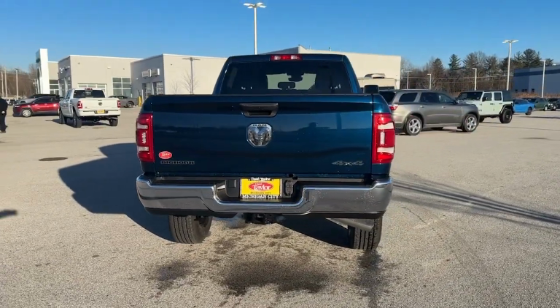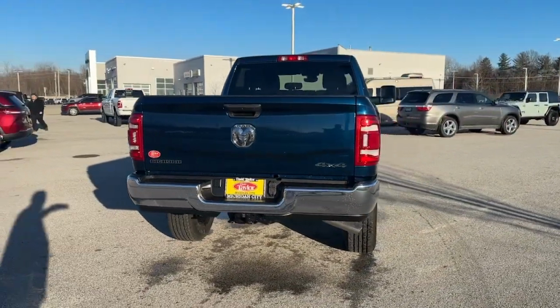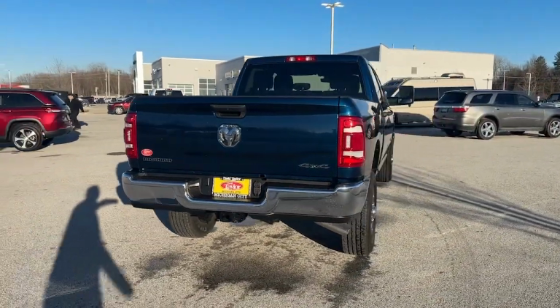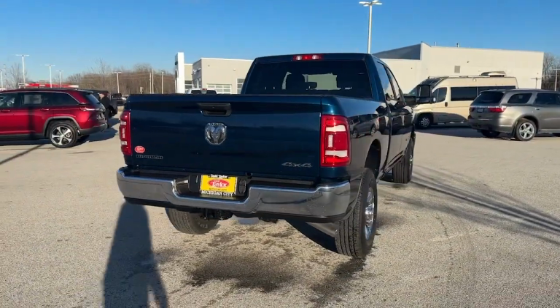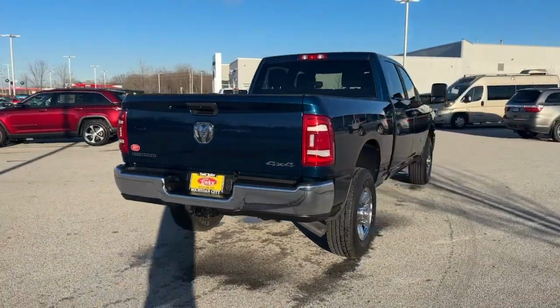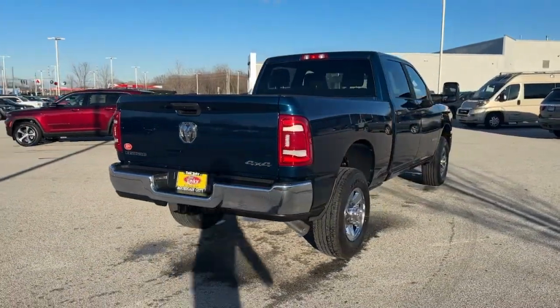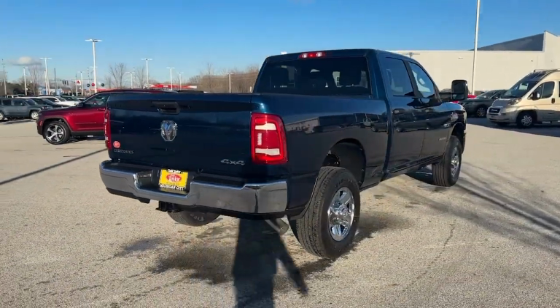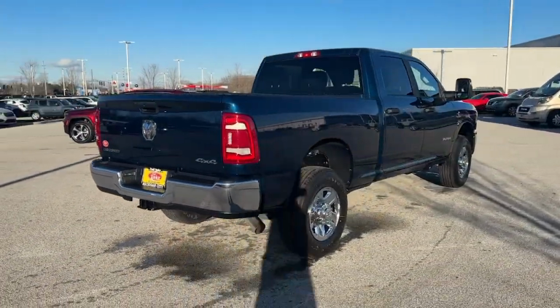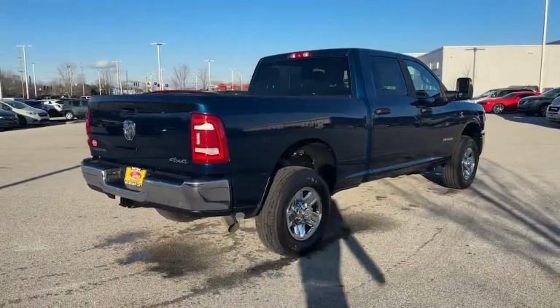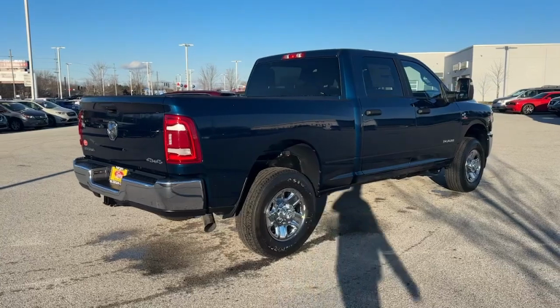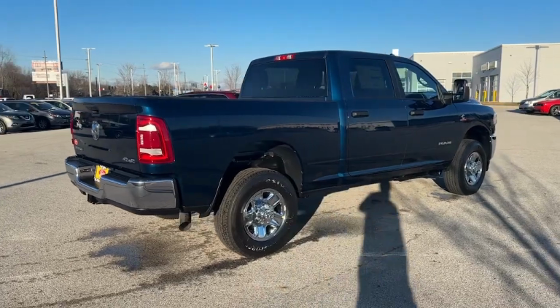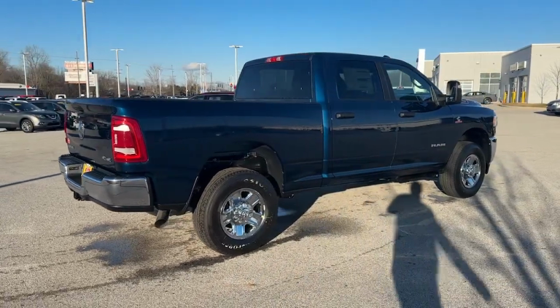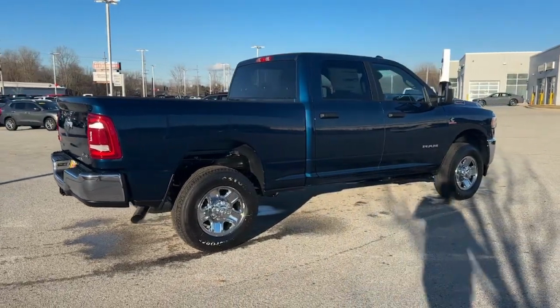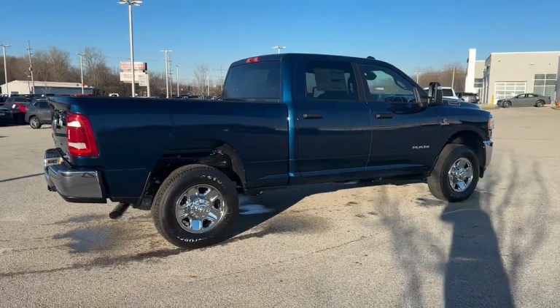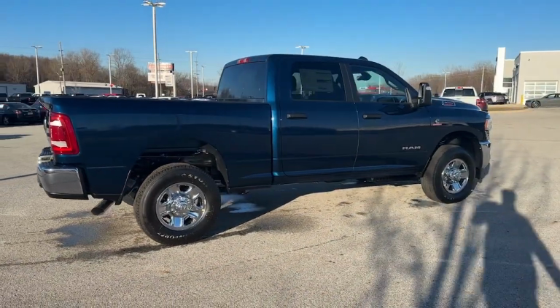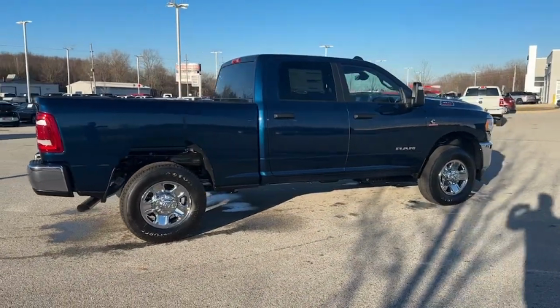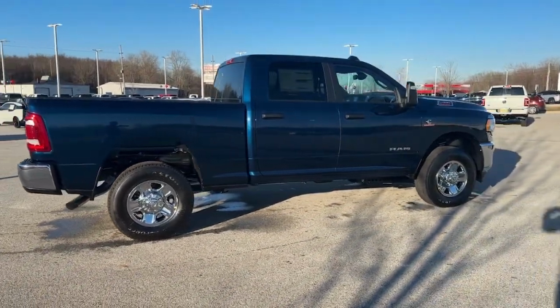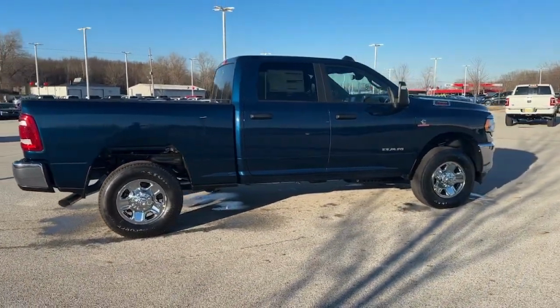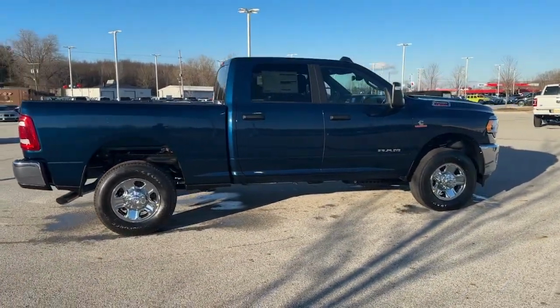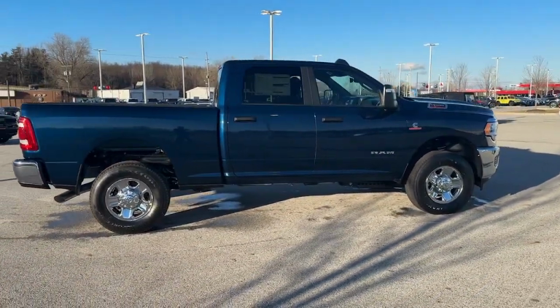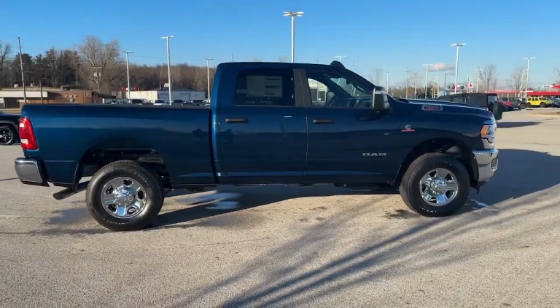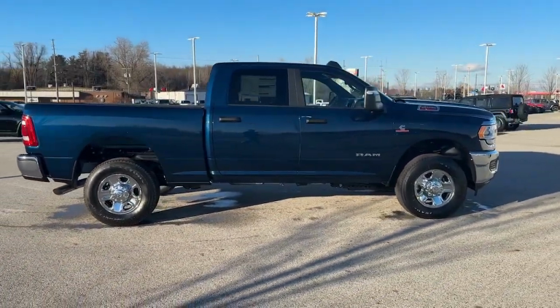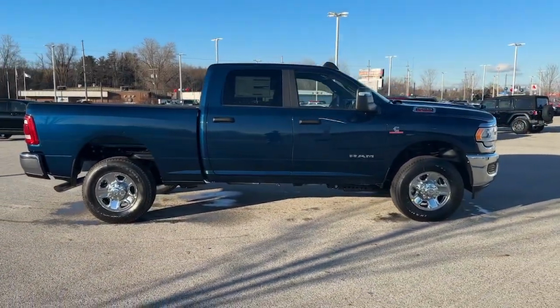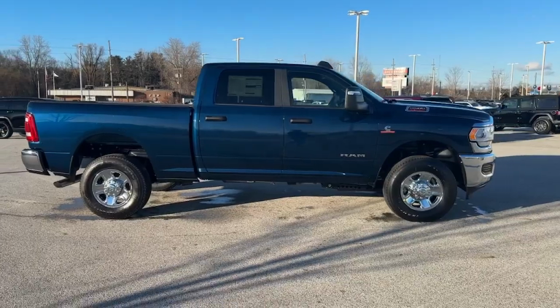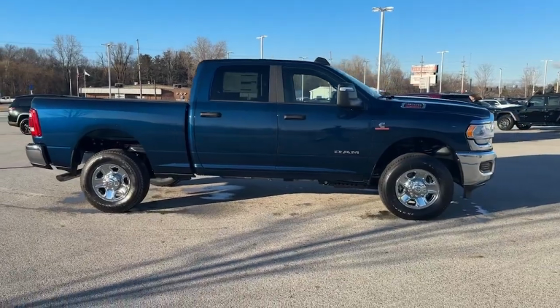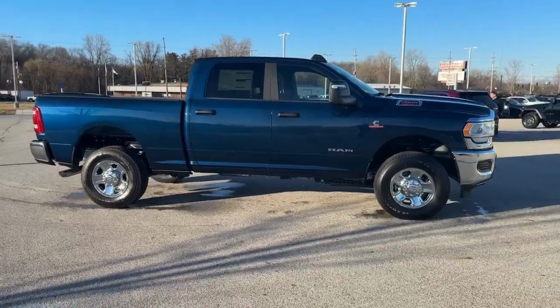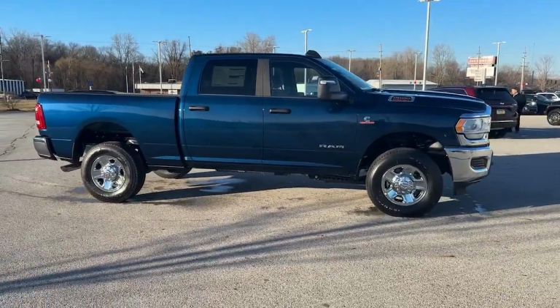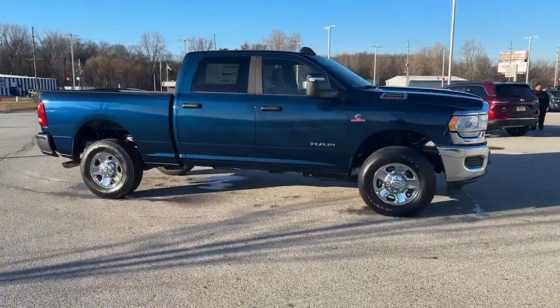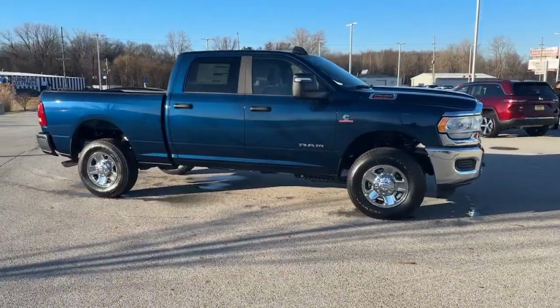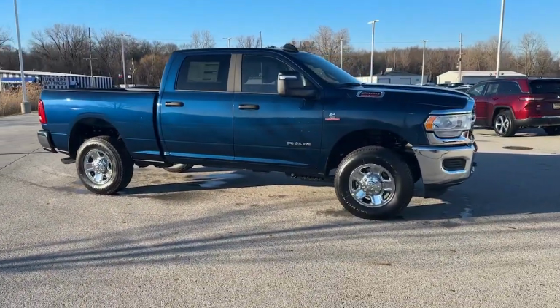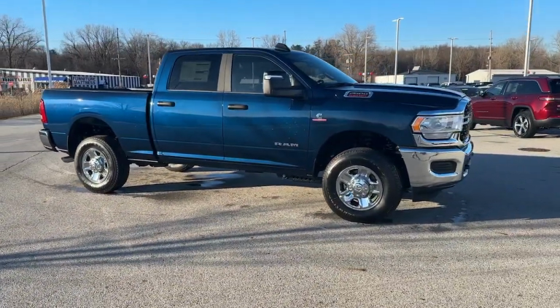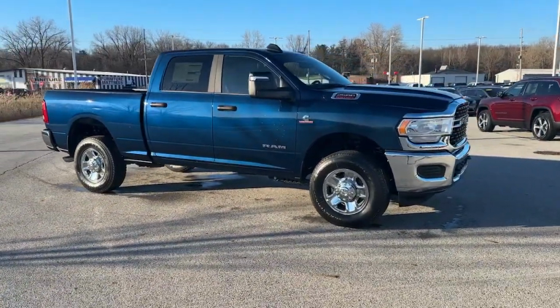Keyless entry, chrome wheels, satellite radio, heated mirrors, keyless start, backup camera, electronic stability control, alarm, Bluetooth connection, hybrid.